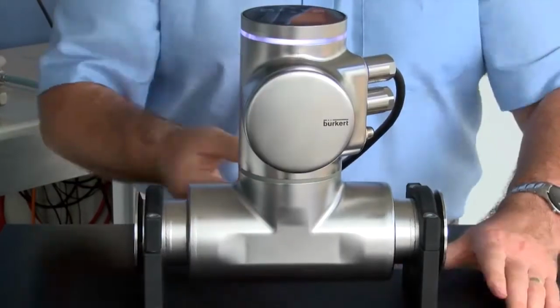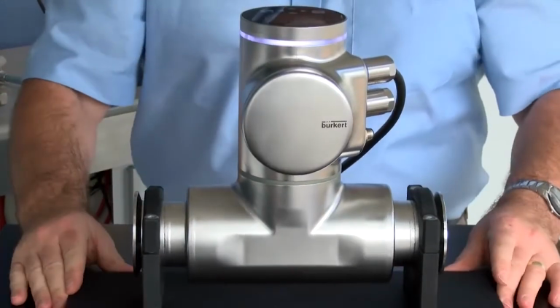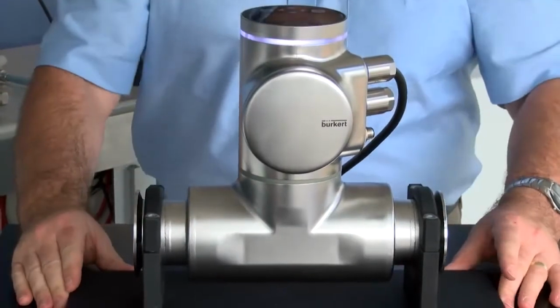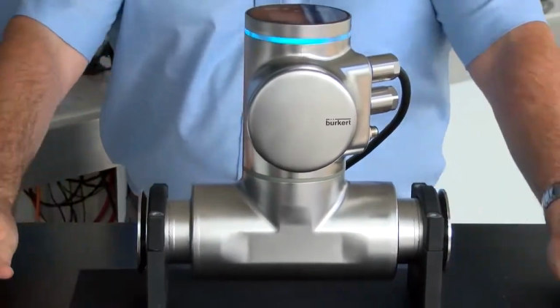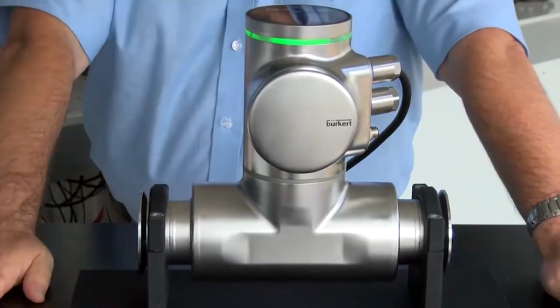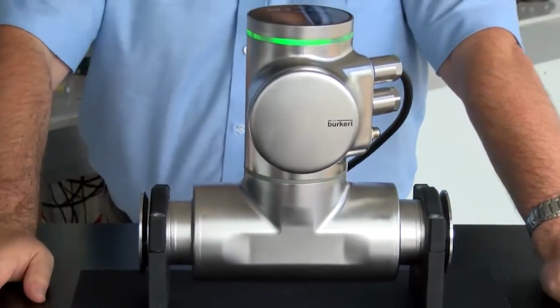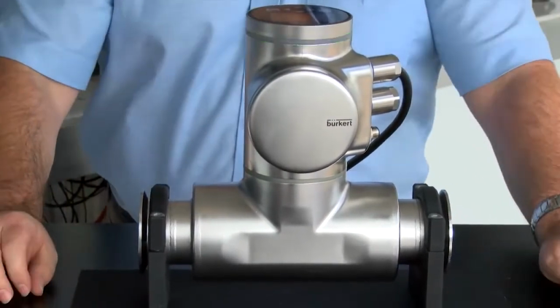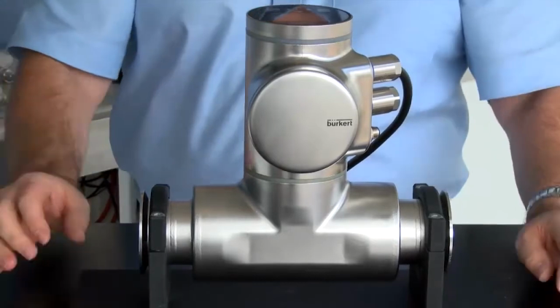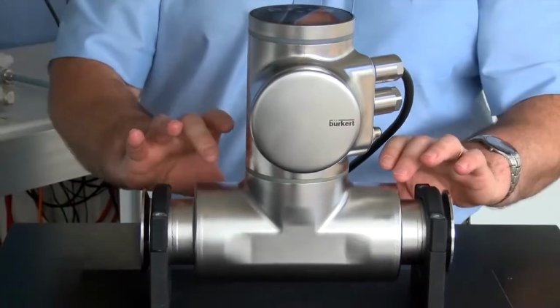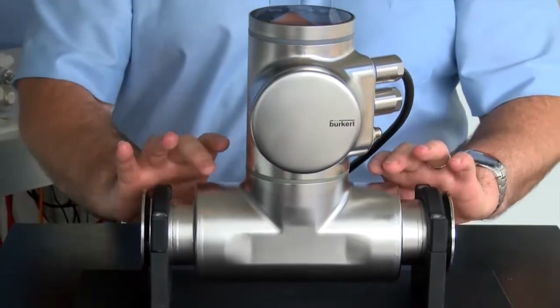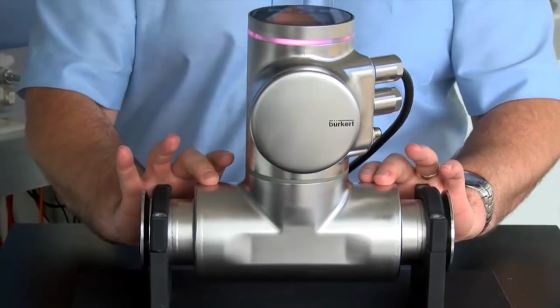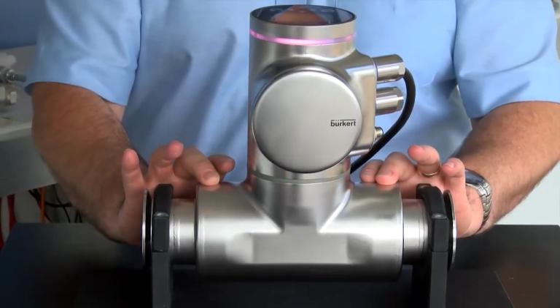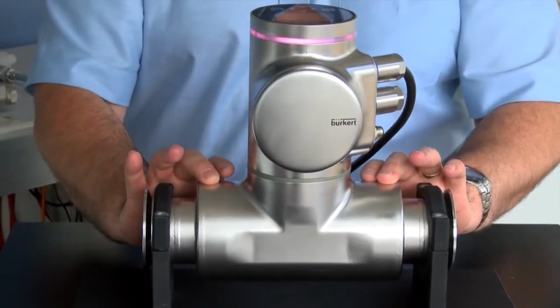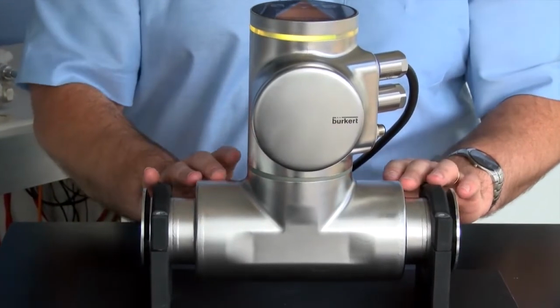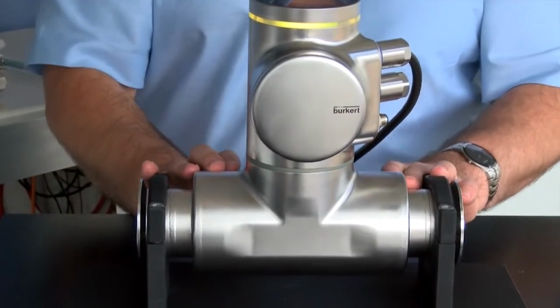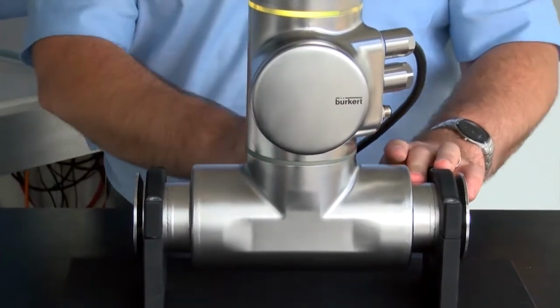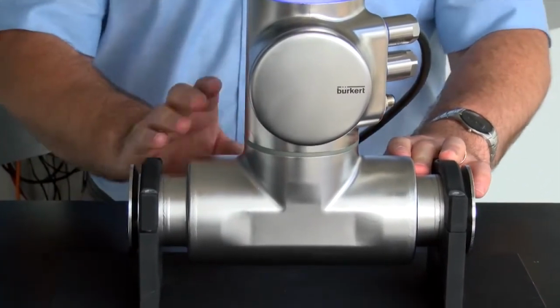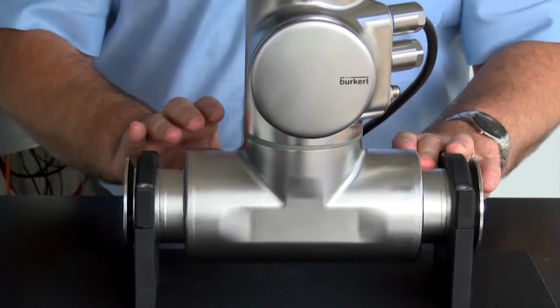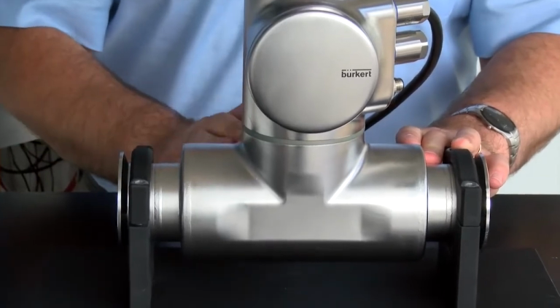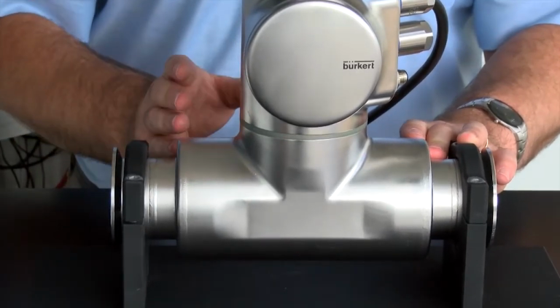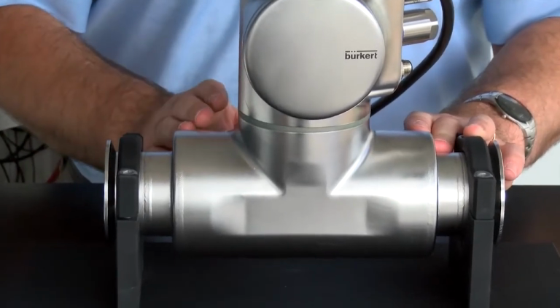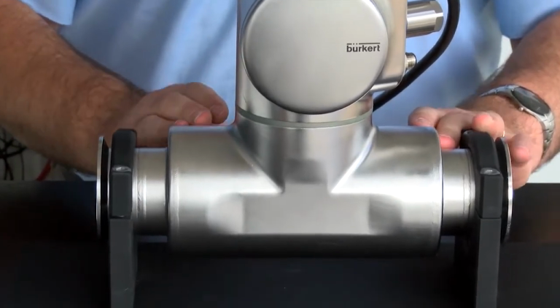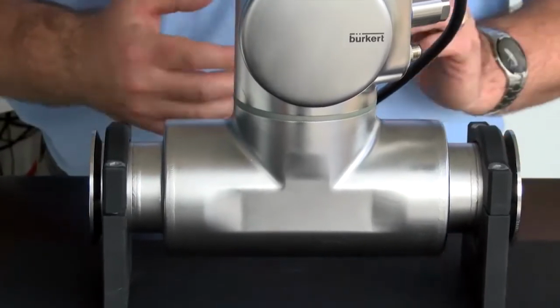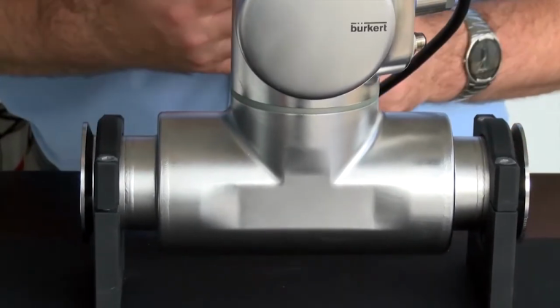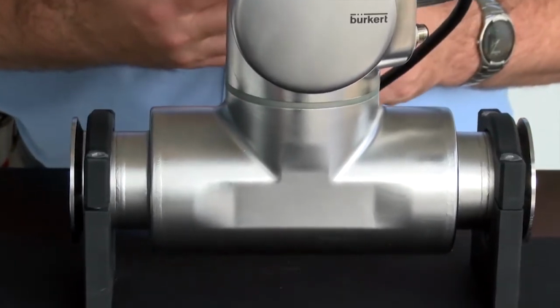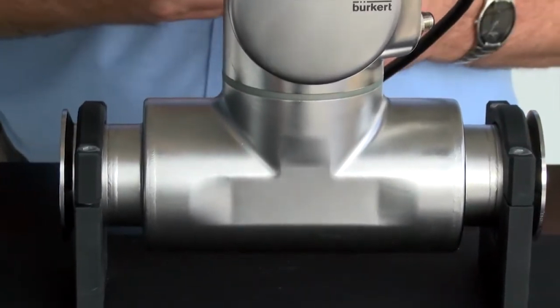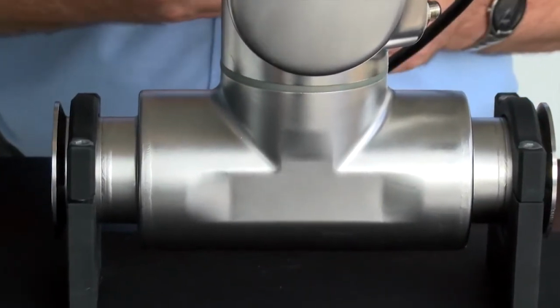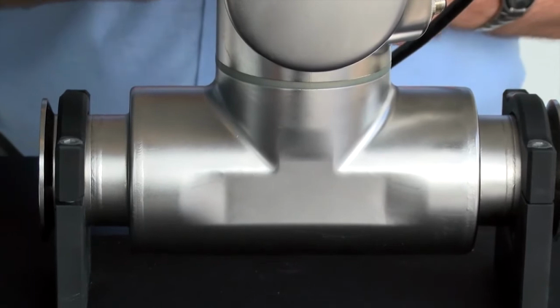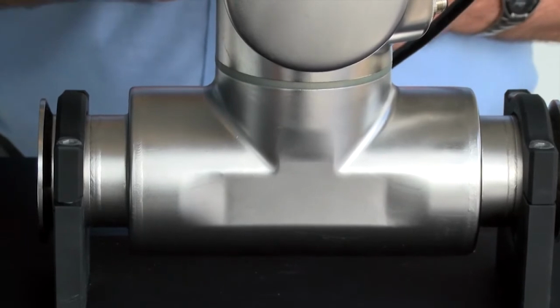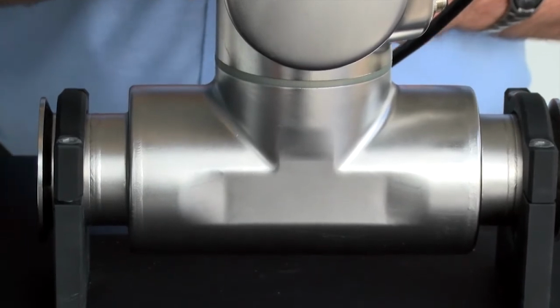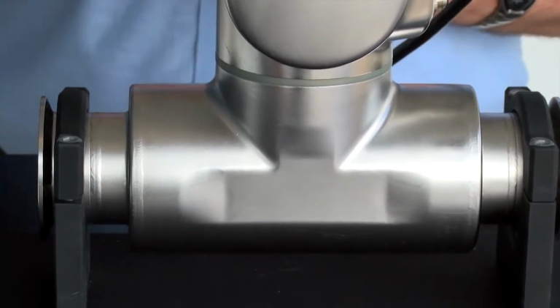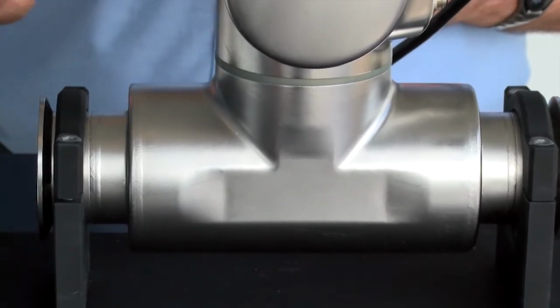How do we achieve this? We do this with simple sensors that are actually mounted on the outside of the tube. By sending signals from A to B and measuring these in multiple ways, we can measure temperature, we can measure flow, we measure density, and we can measure mass flow.